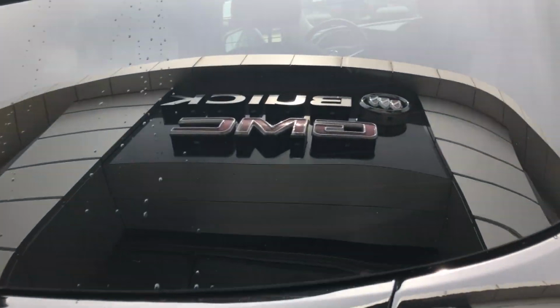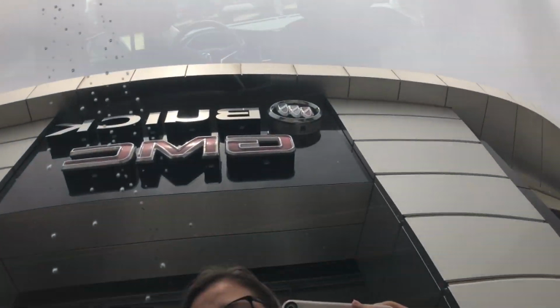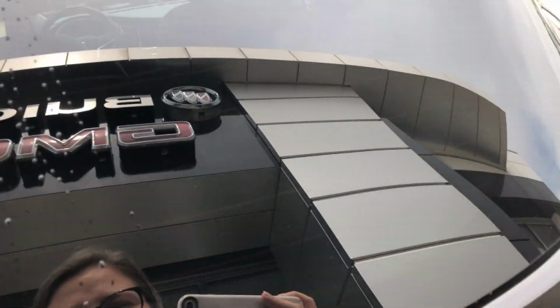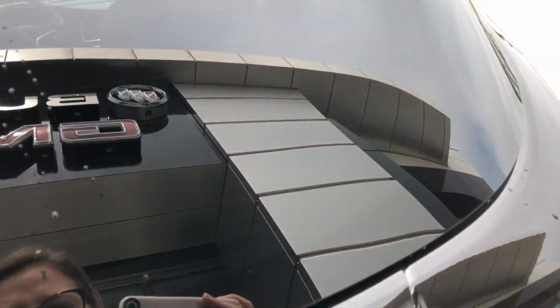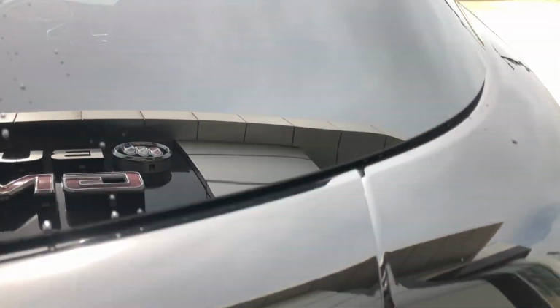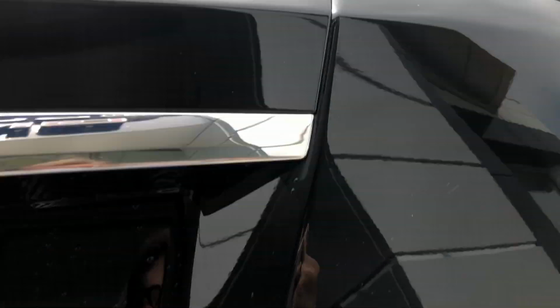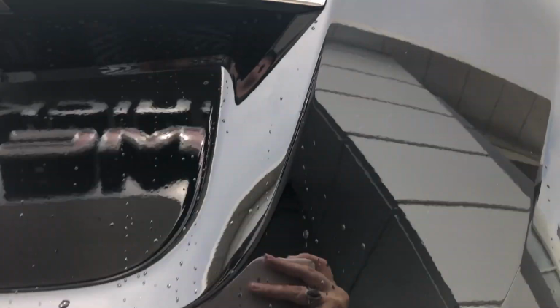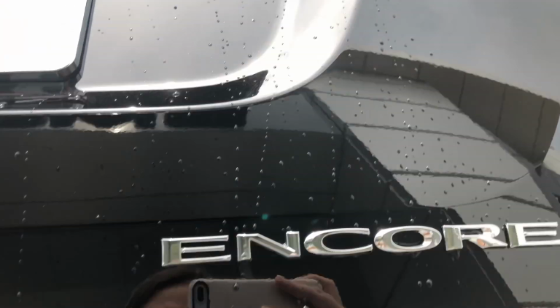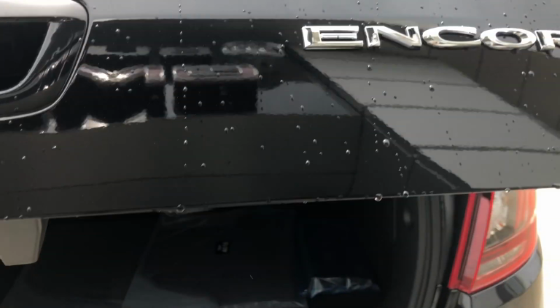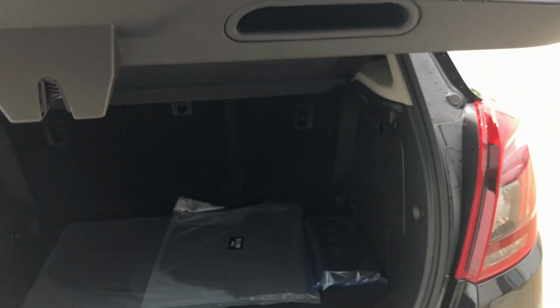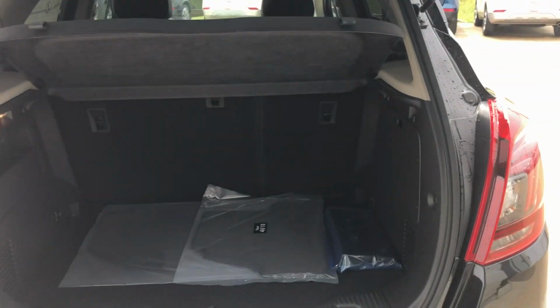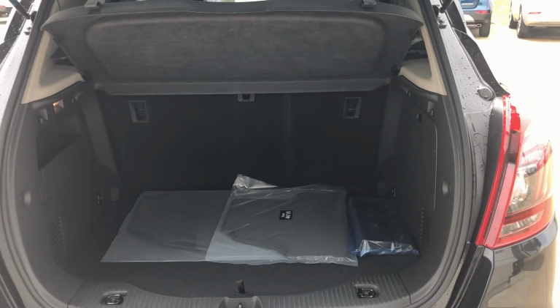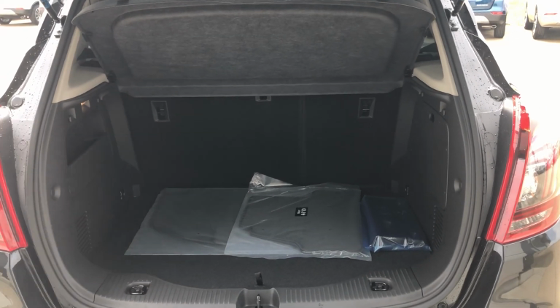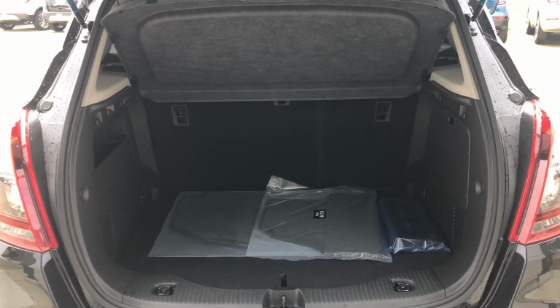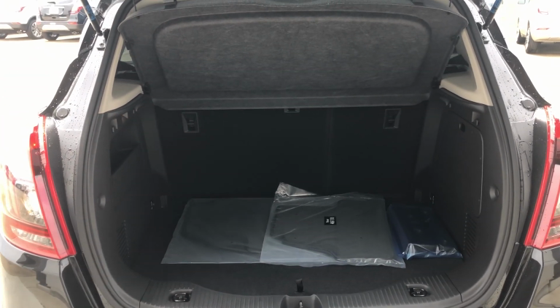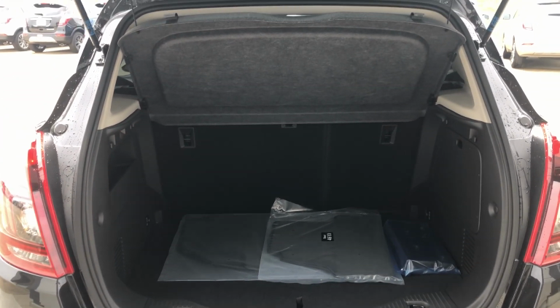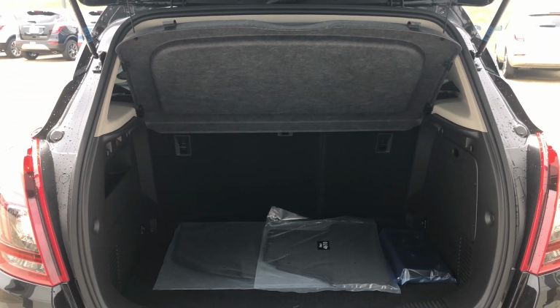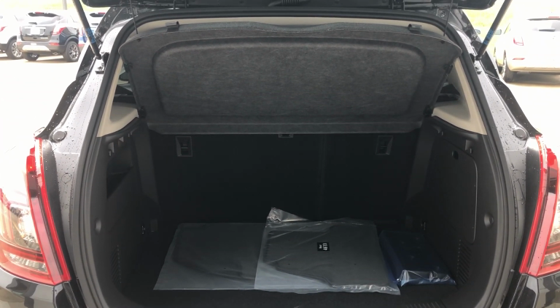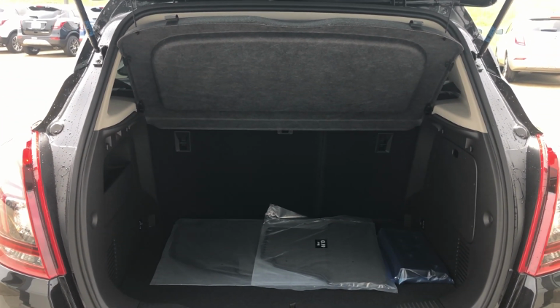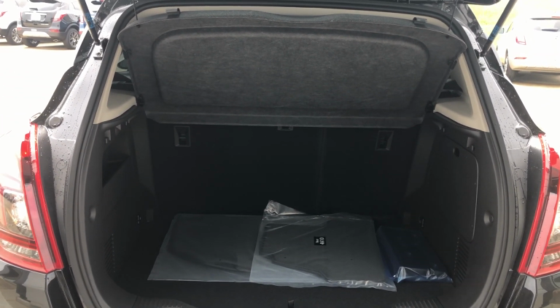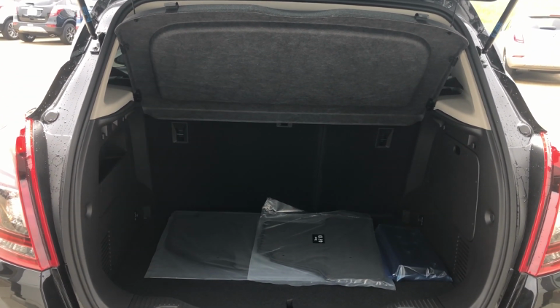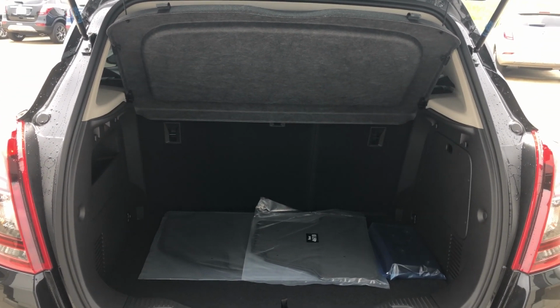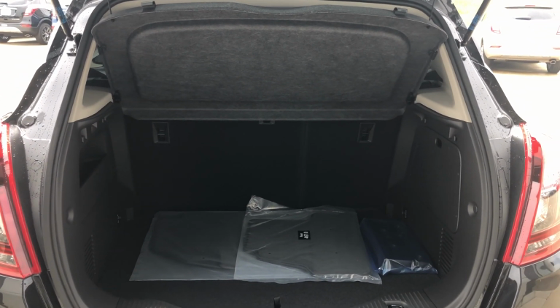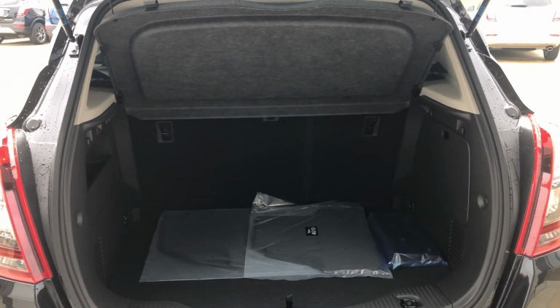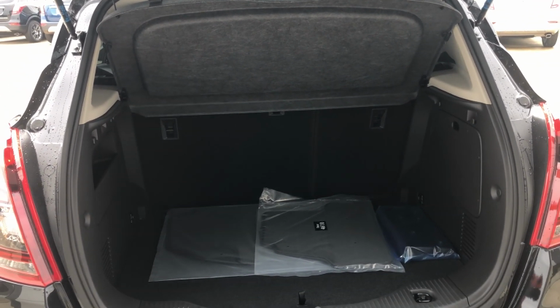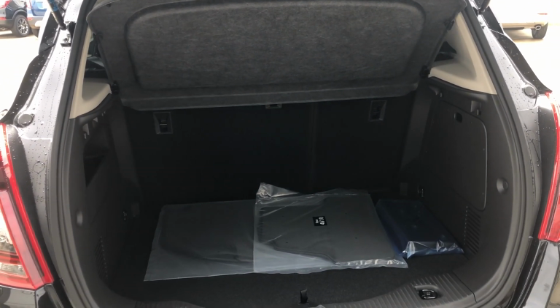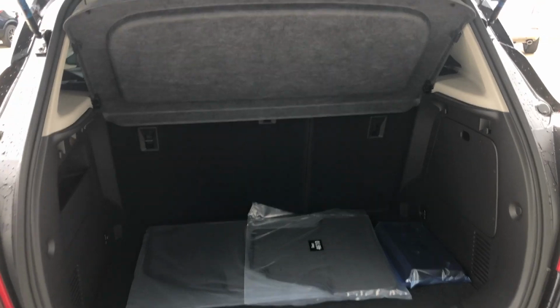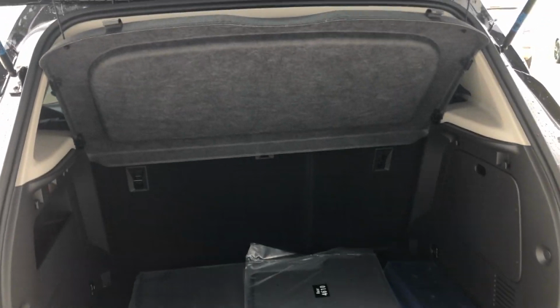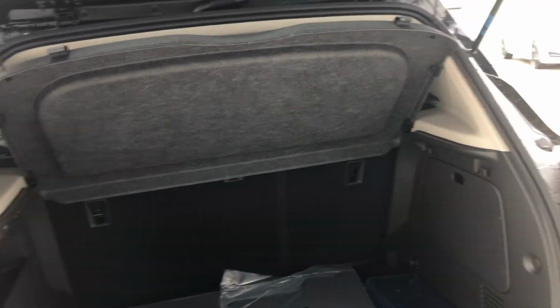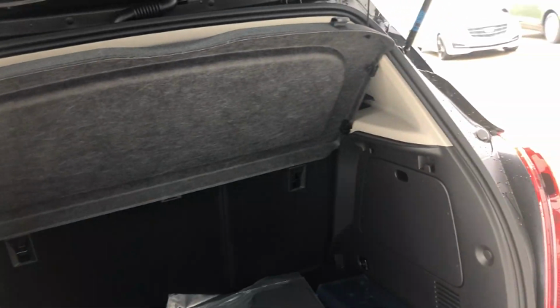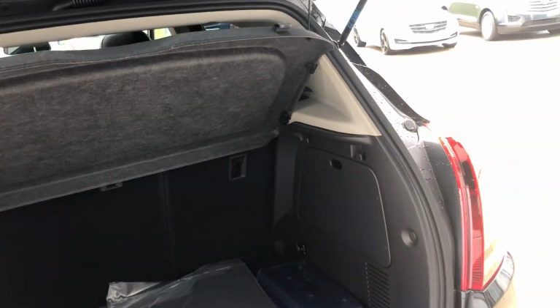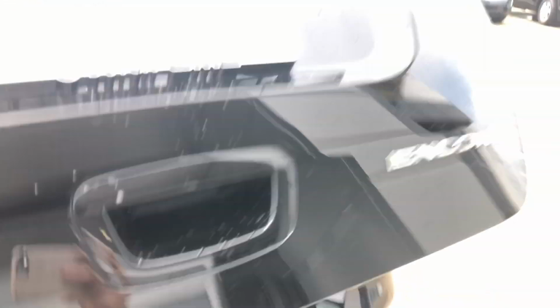Rear features include a backup camera with display, a large and spacious rear cargo area with a cargo cover, as well as a fold-down split bench second row seat for extra storage and spacing capacity.